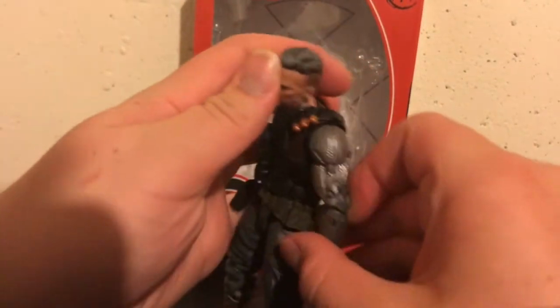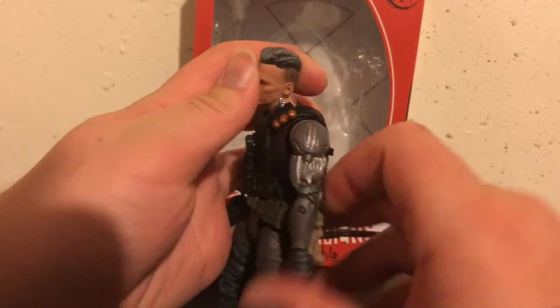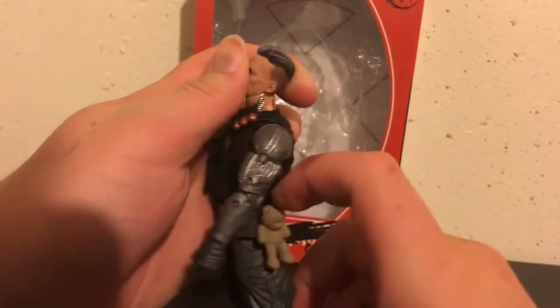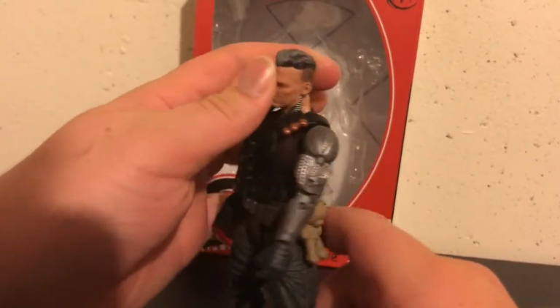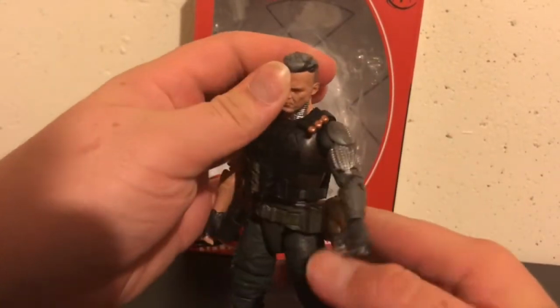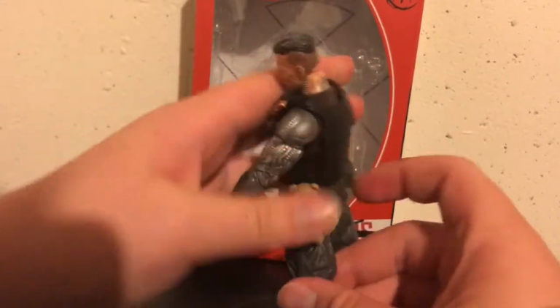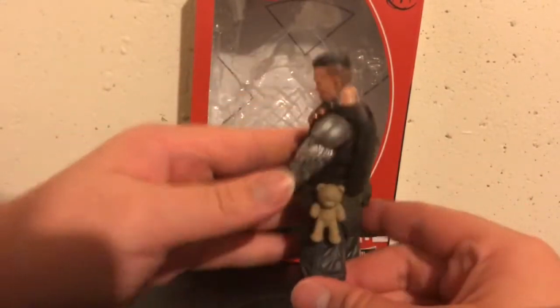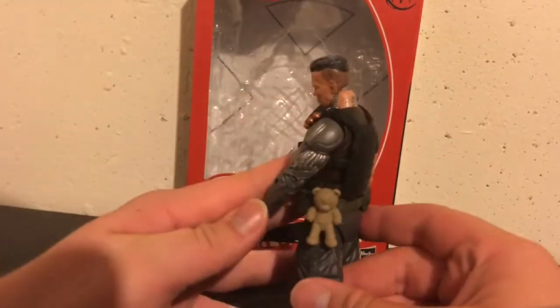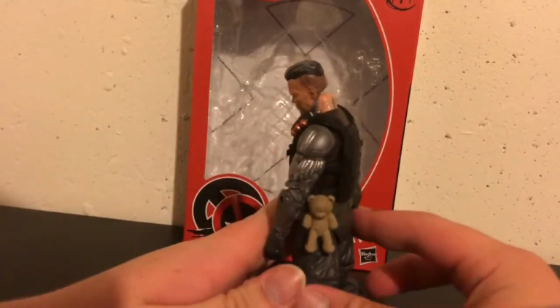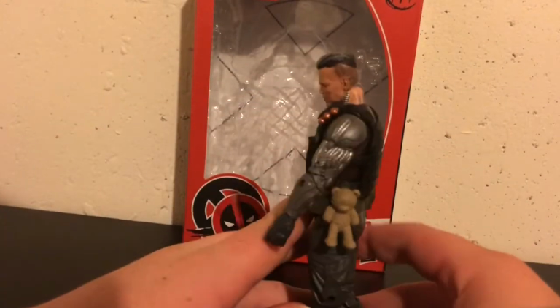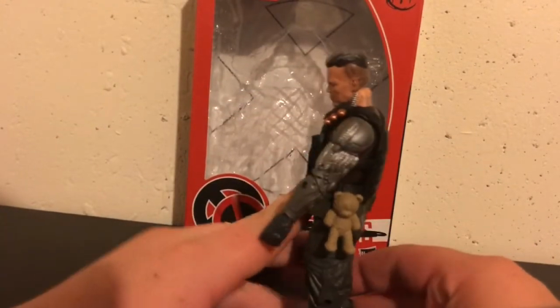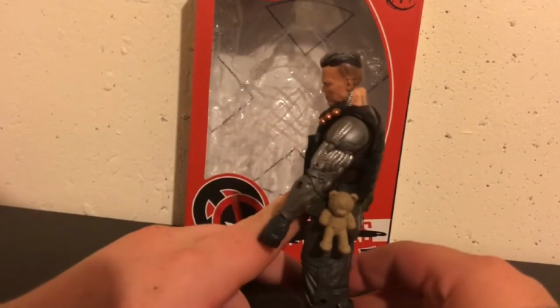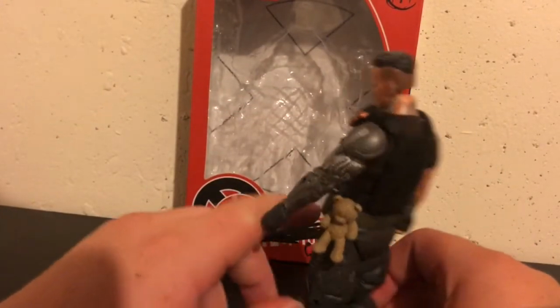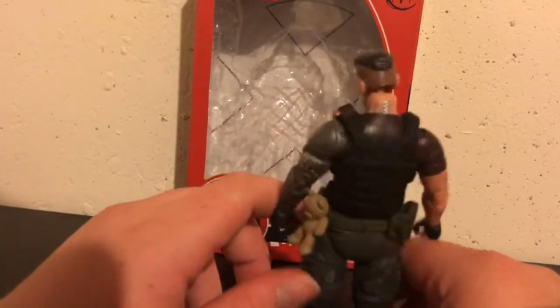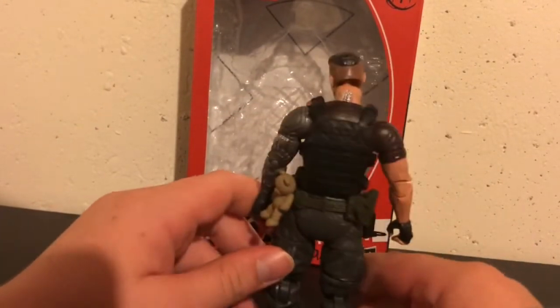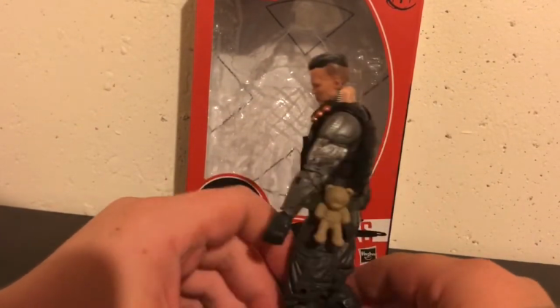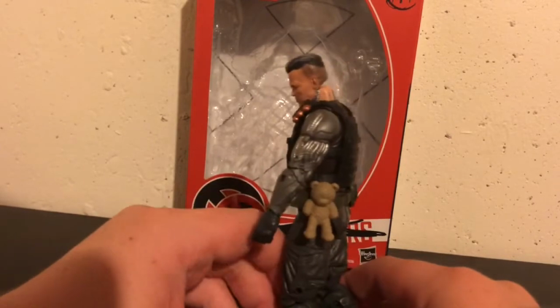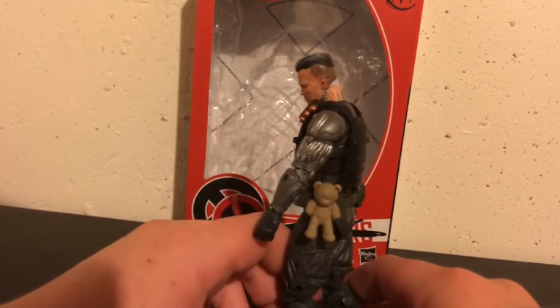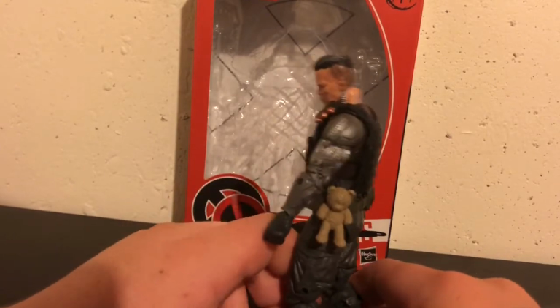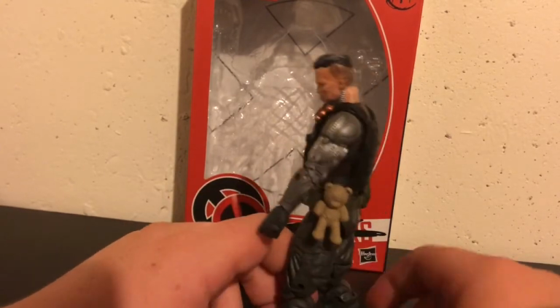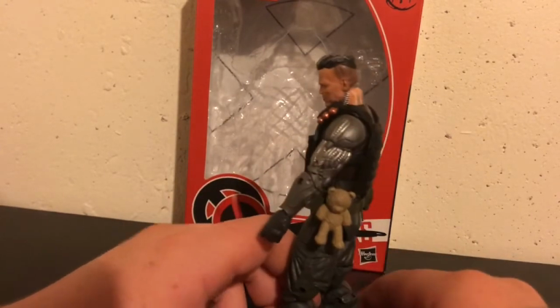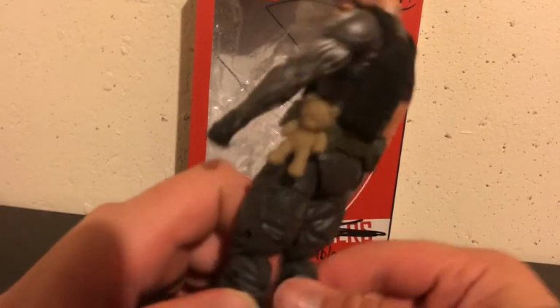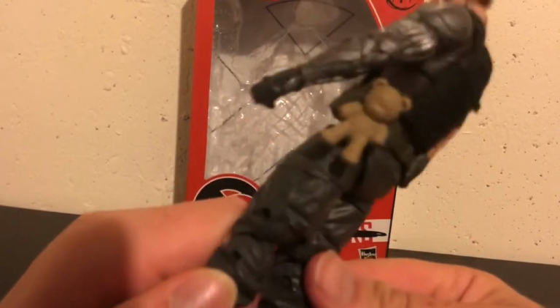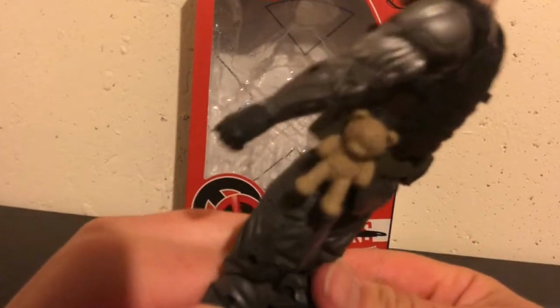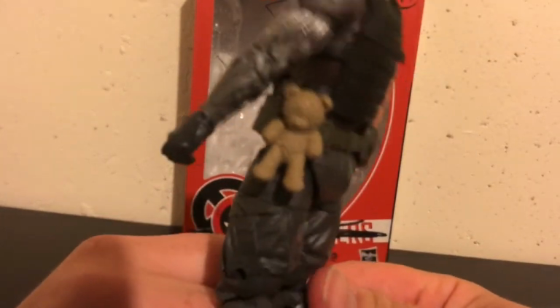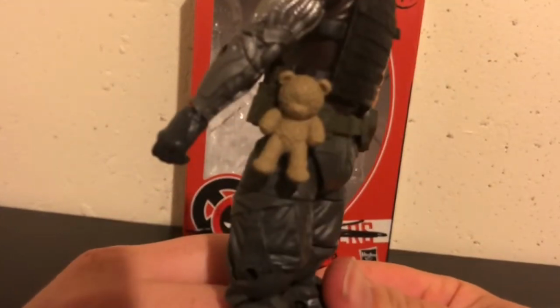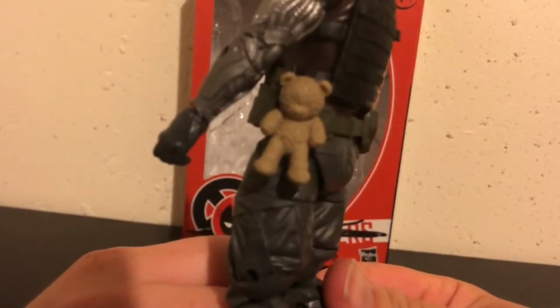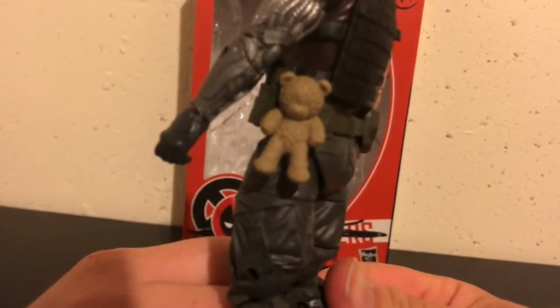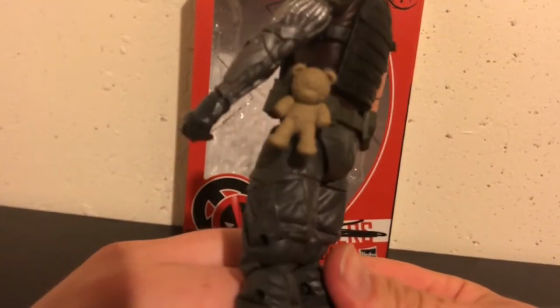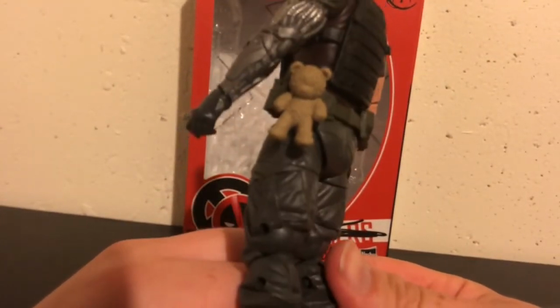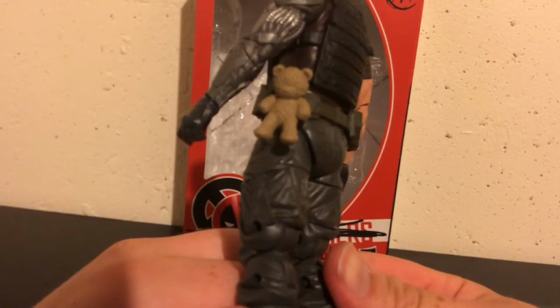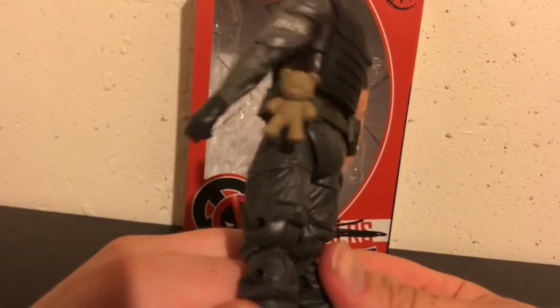Pretty nice detail on the arm, and I do like the addition of the teddy bear. It's not very well detailed, but let me get a closer look at that — it's still nice to see on the figure.